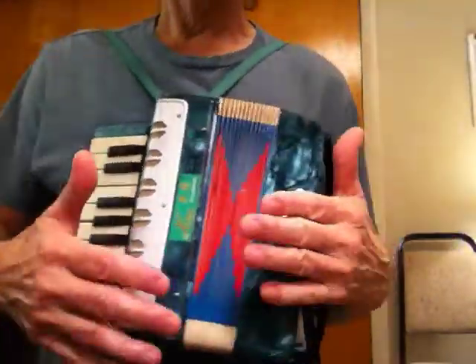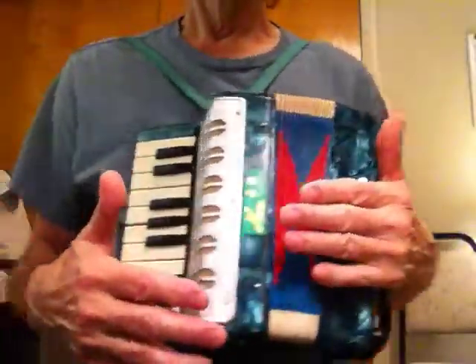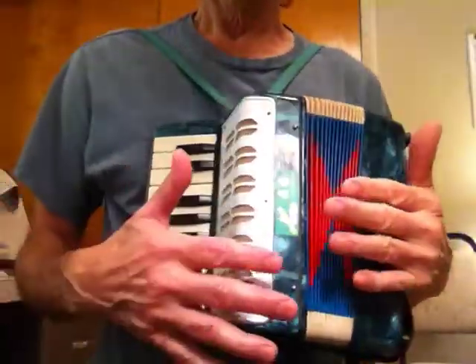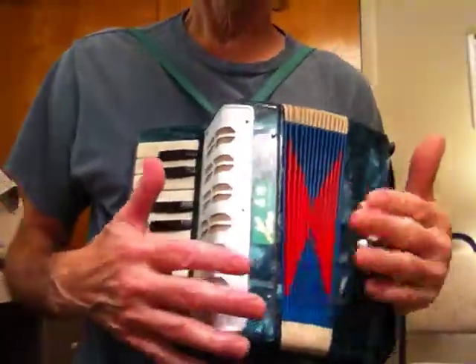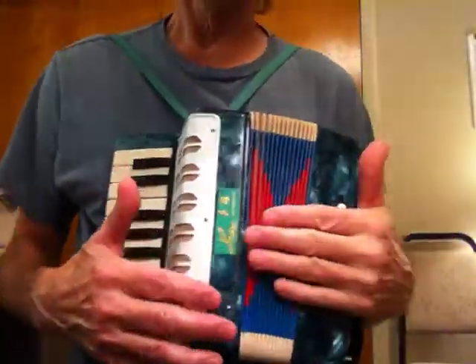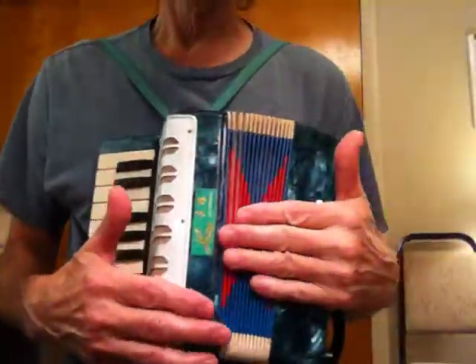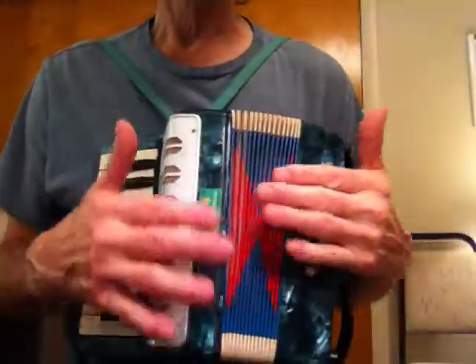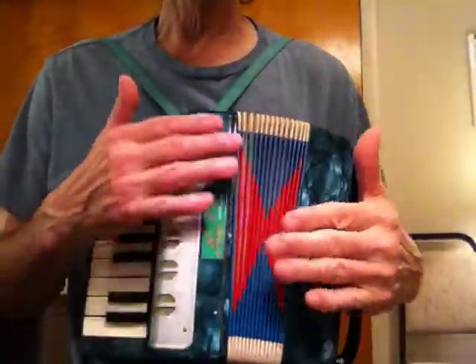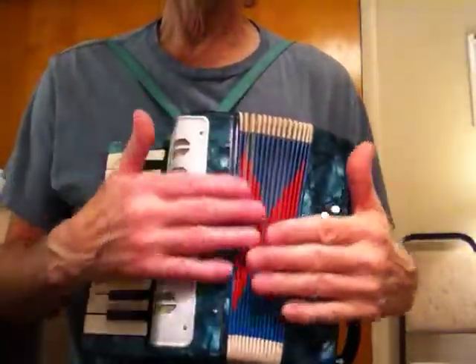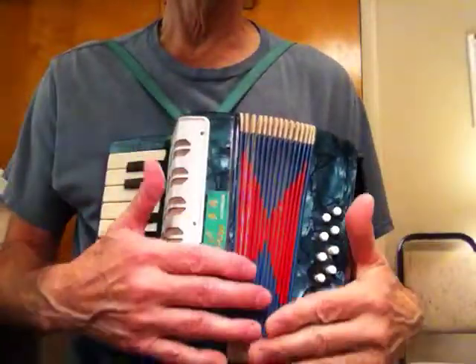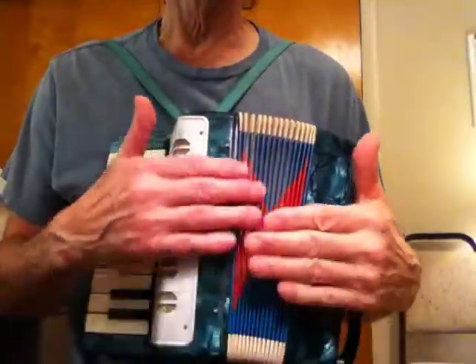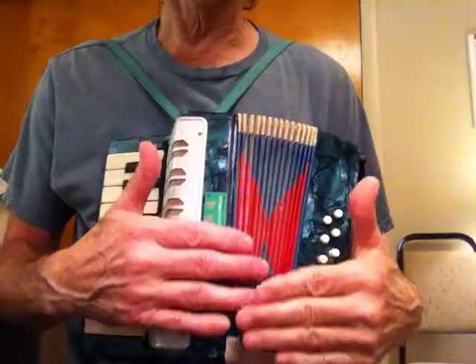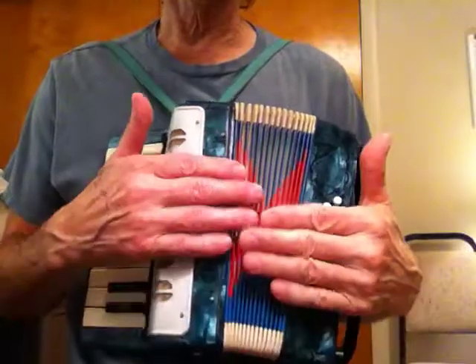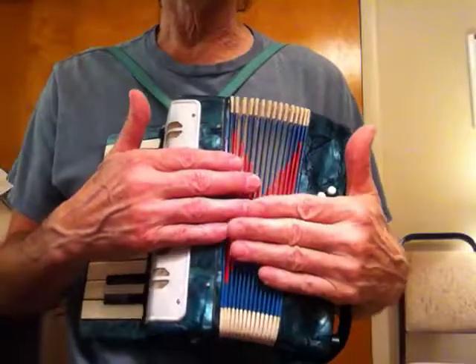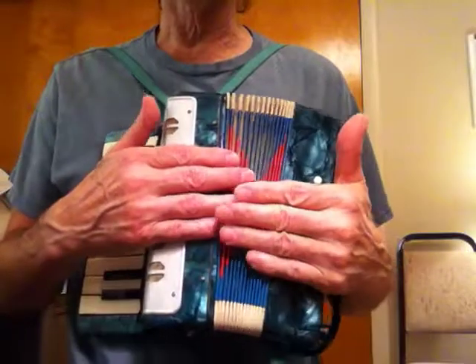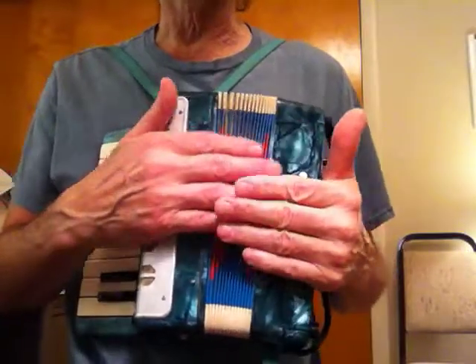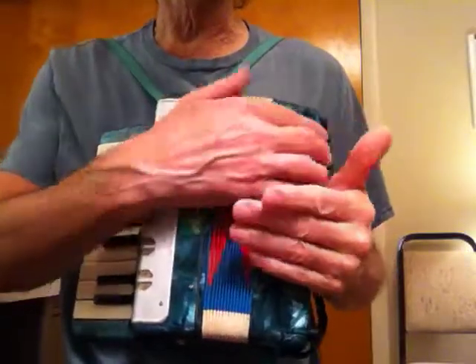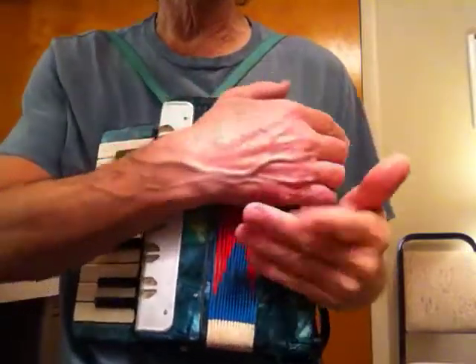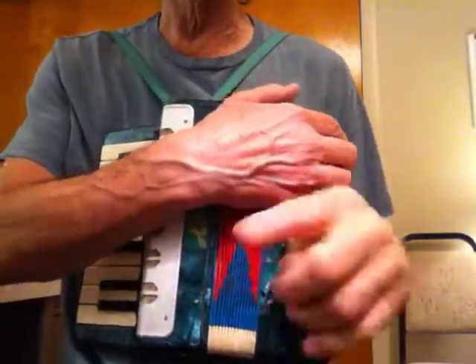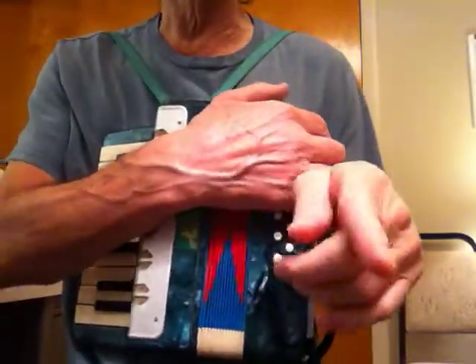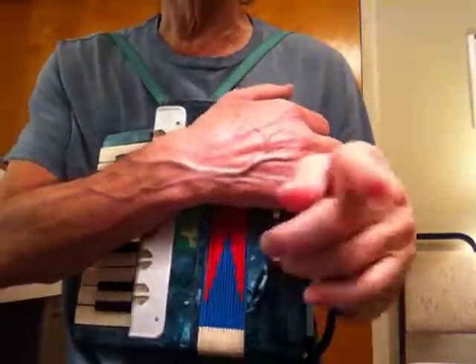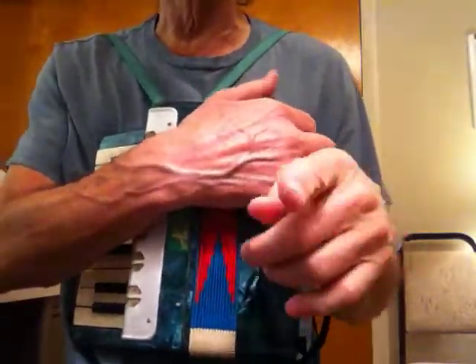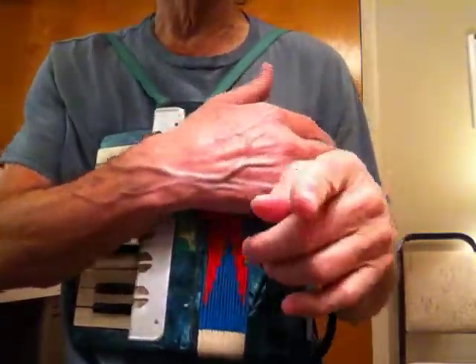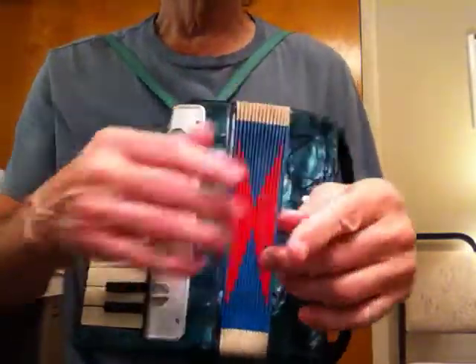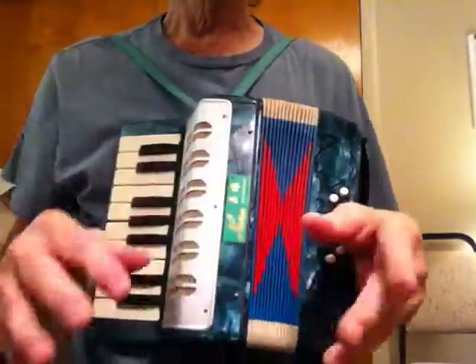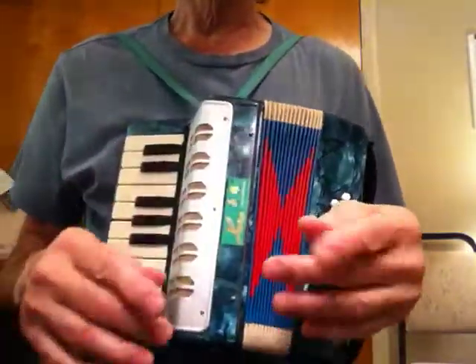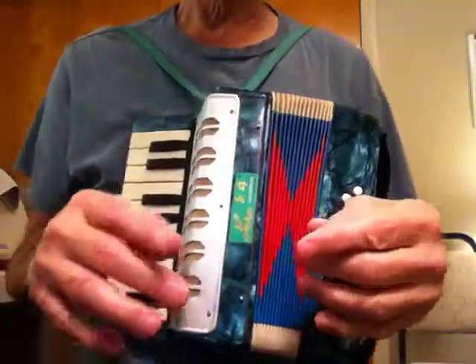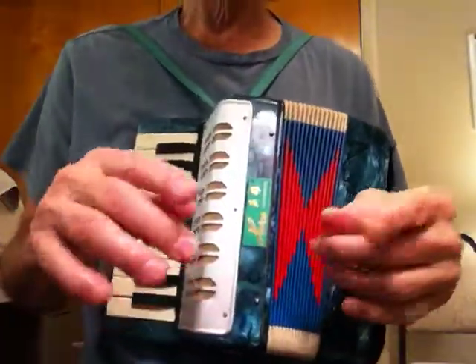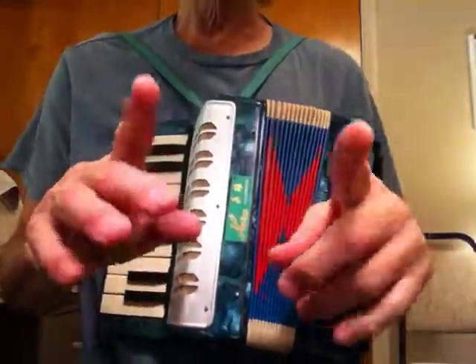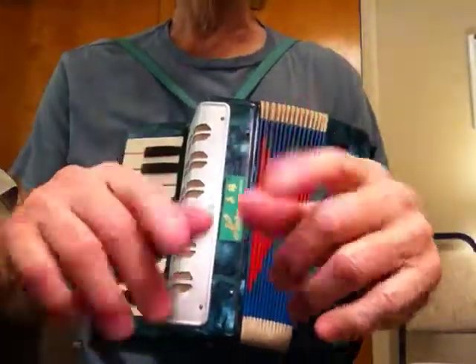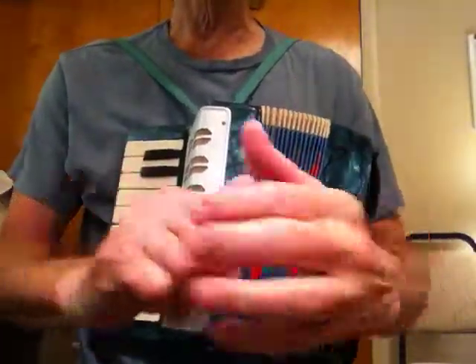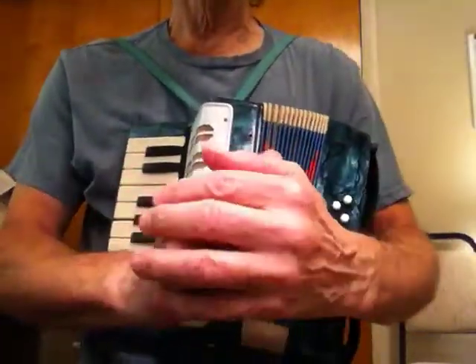That was hard to play because I'm afraid to be too rough with this thing — previously when I was playing it, it started to disintegrate on me.